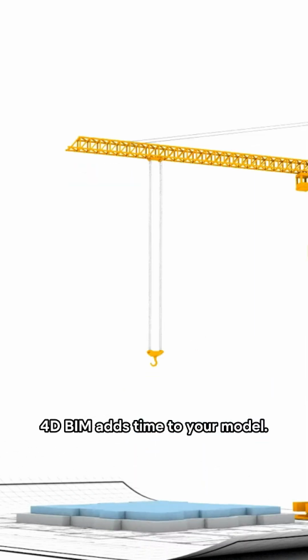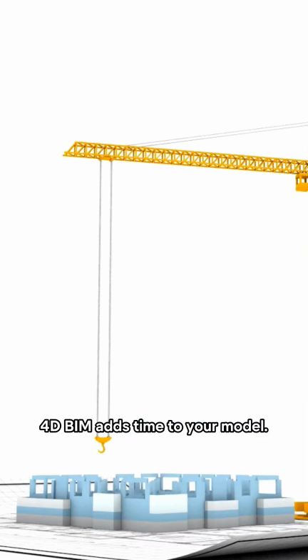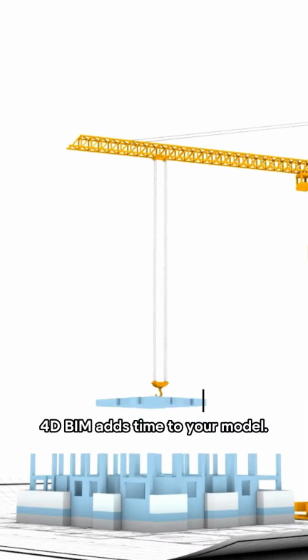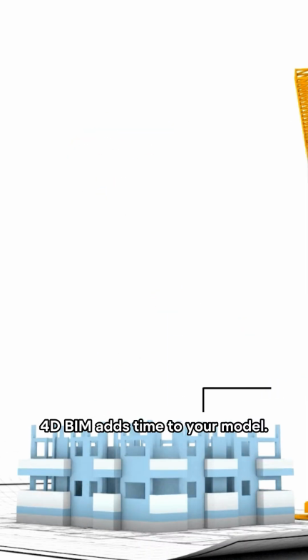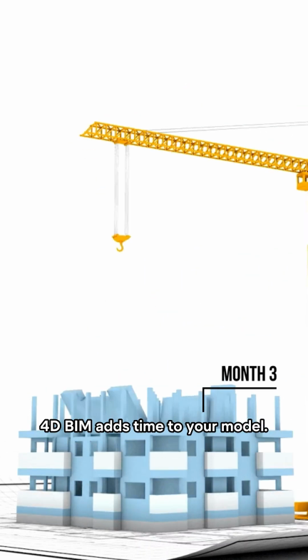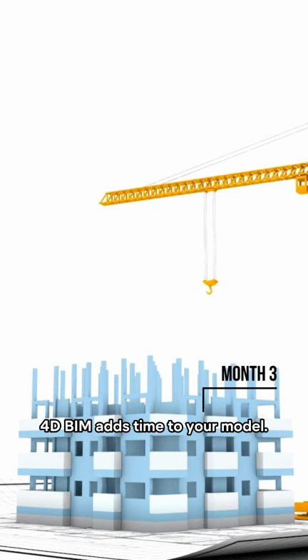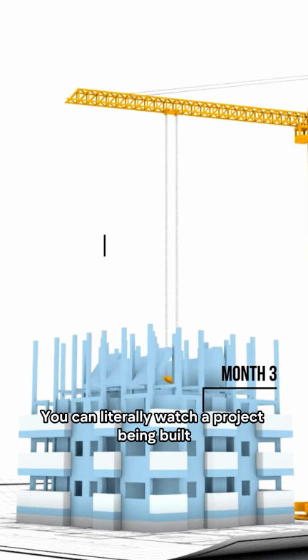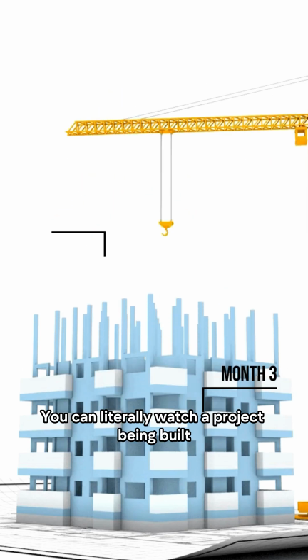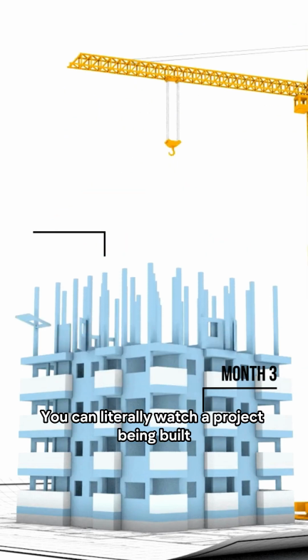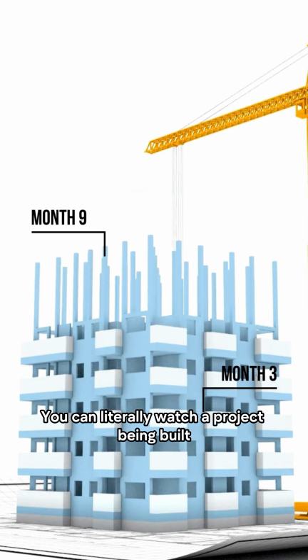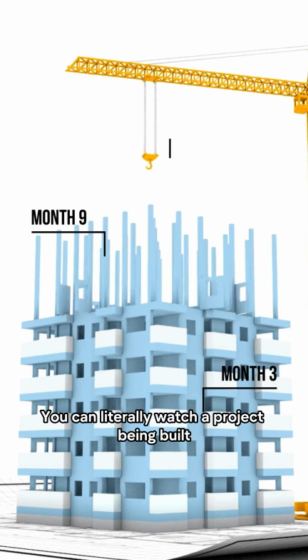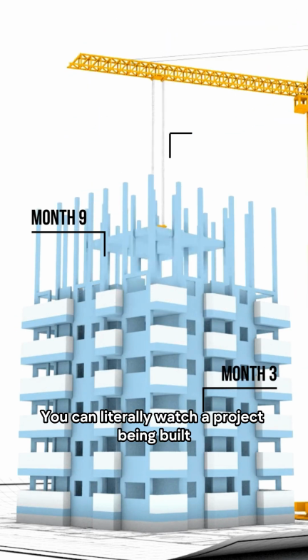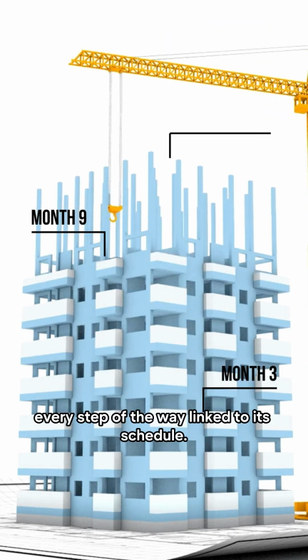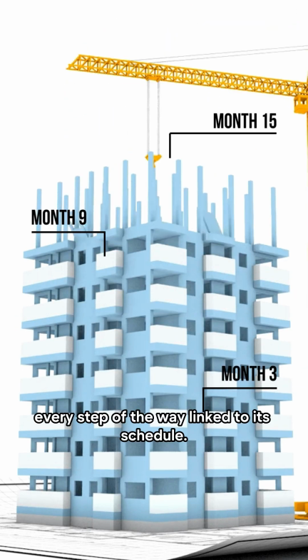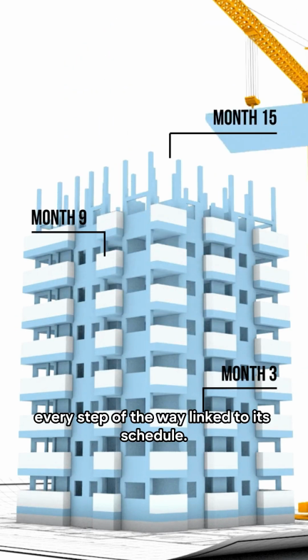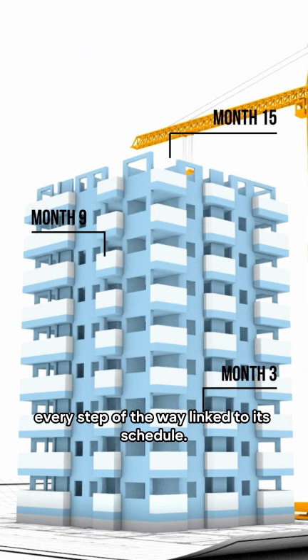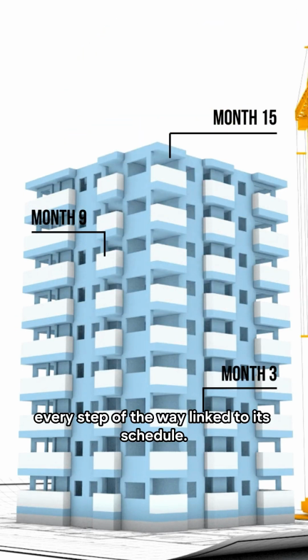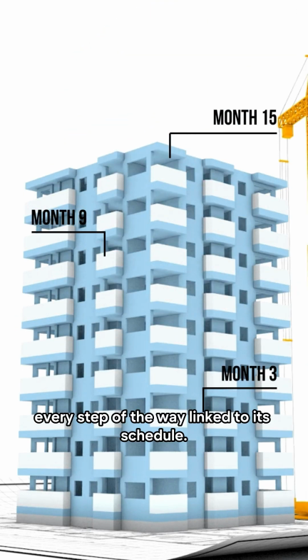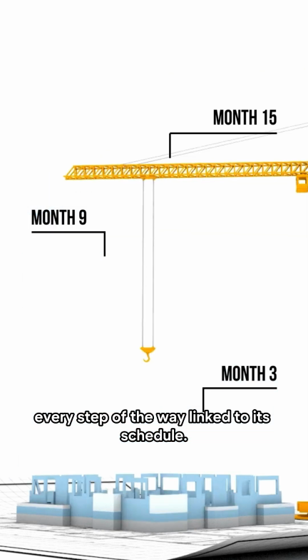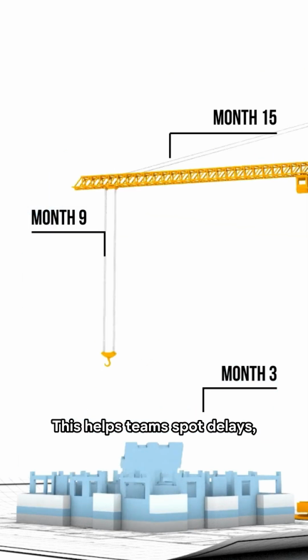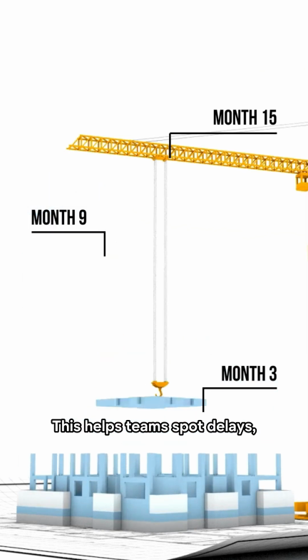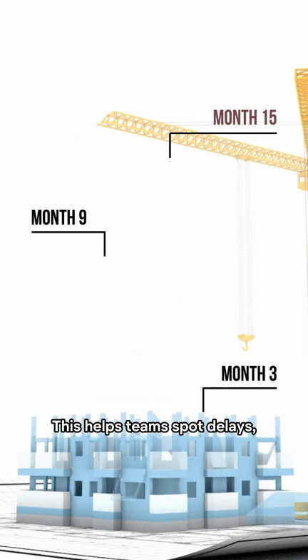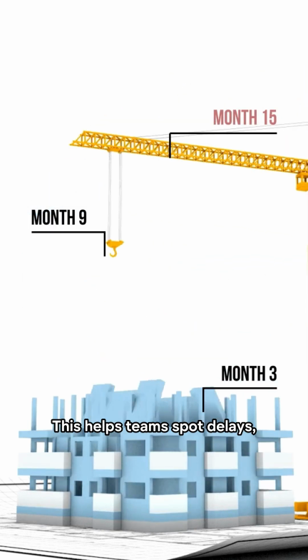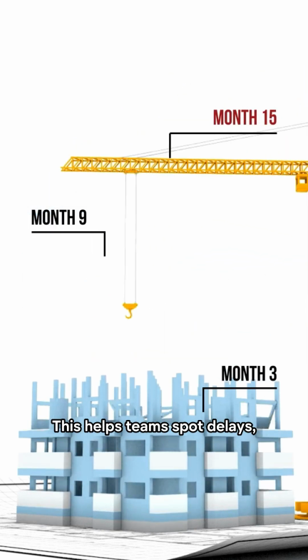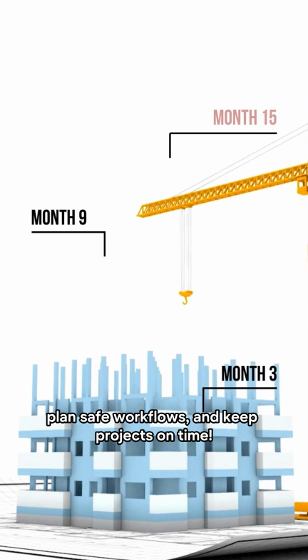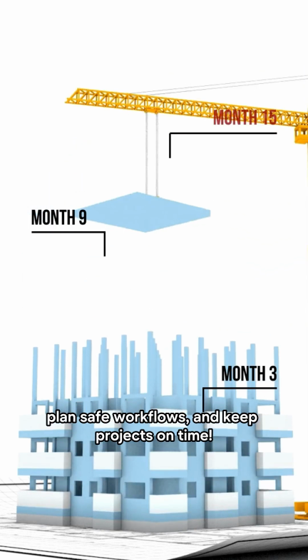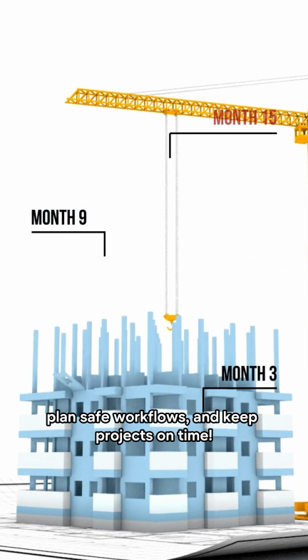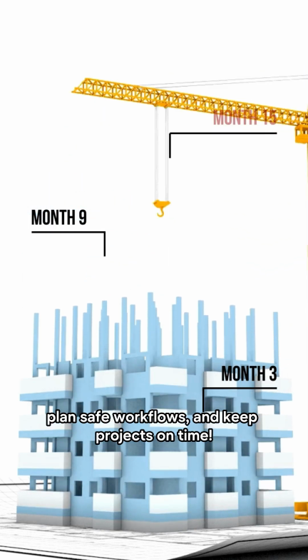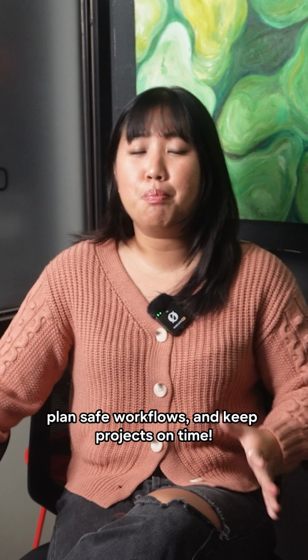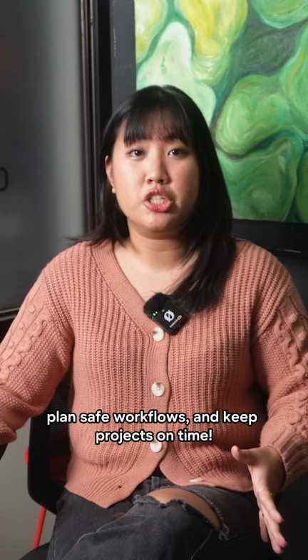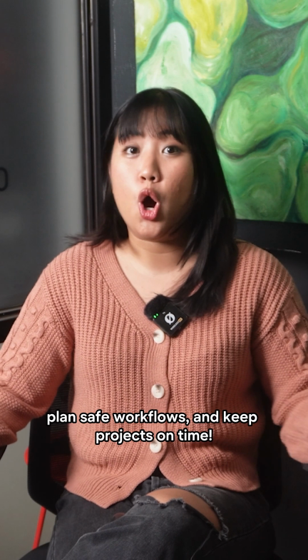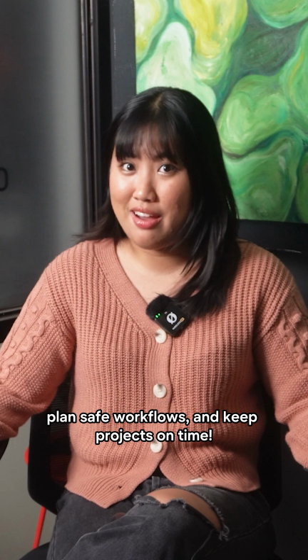4D BIM adds time to your model. You can literally watch a project being built every step of the way, linked to its schedule. This helps teams spot delays, plan safe workflows, and keep projects on time.